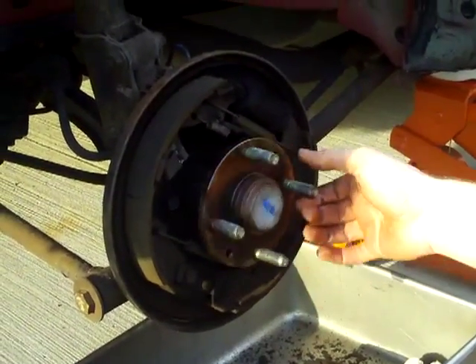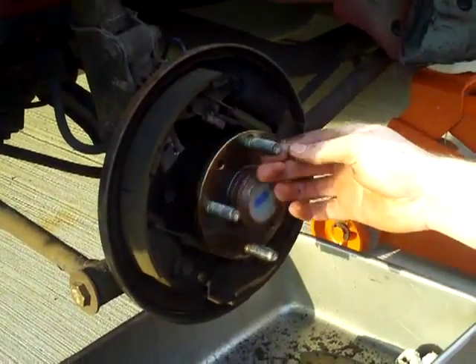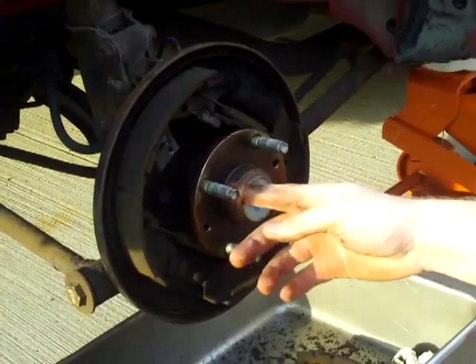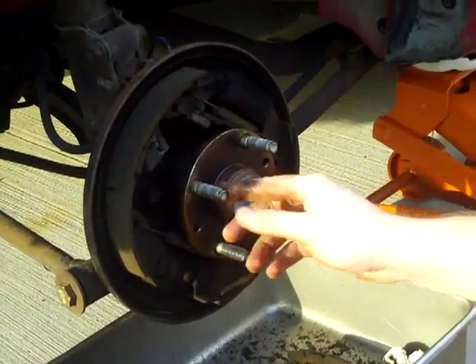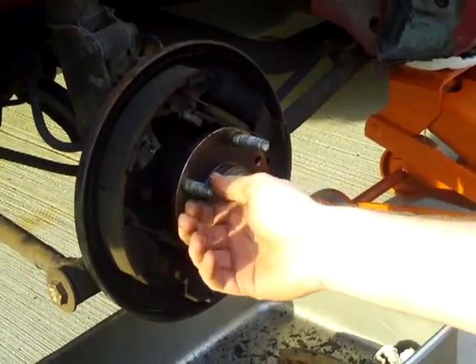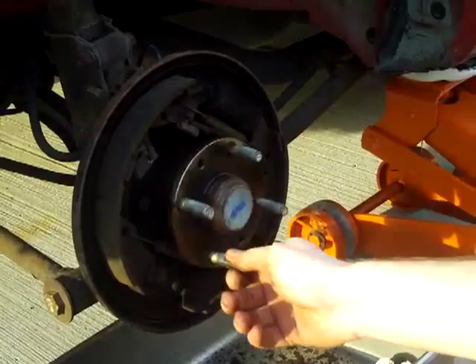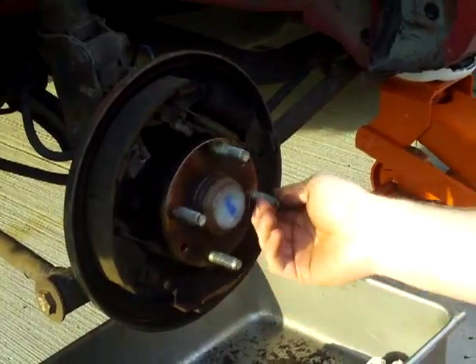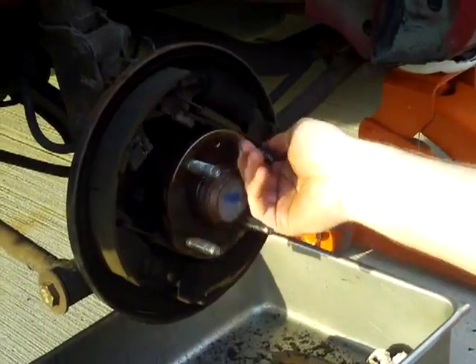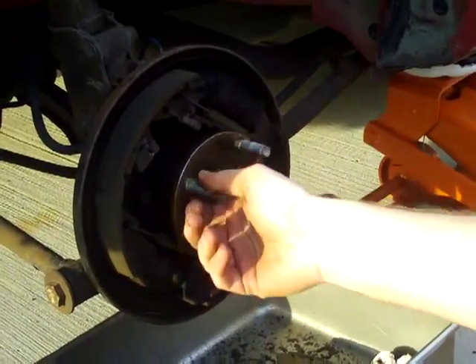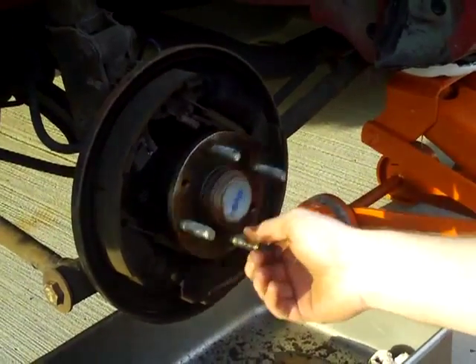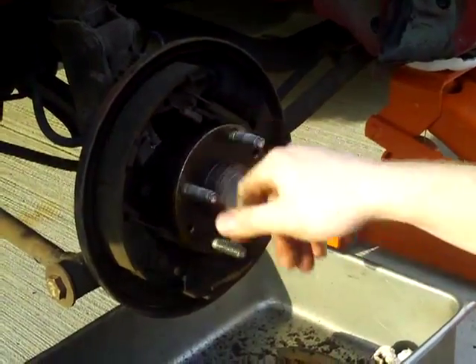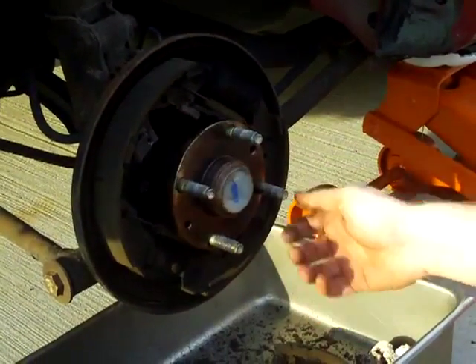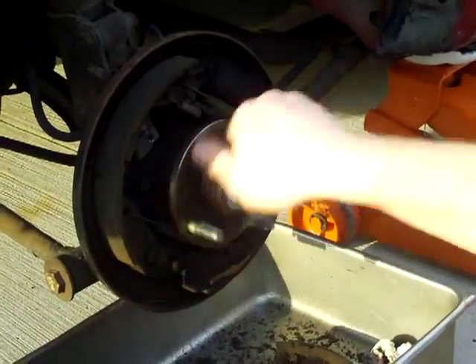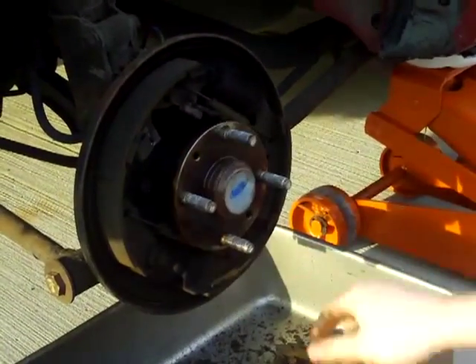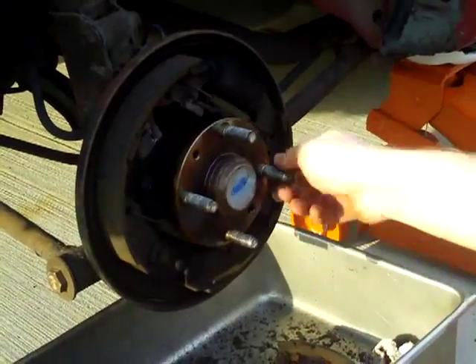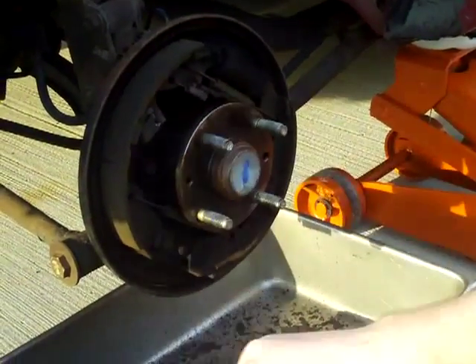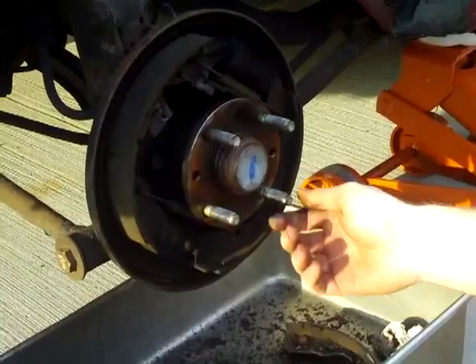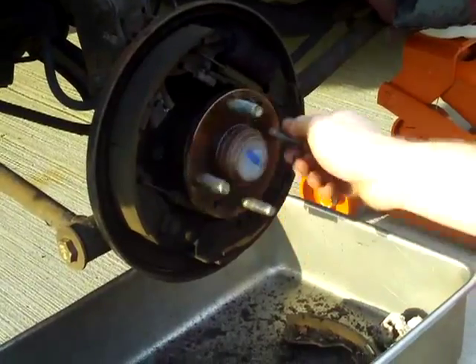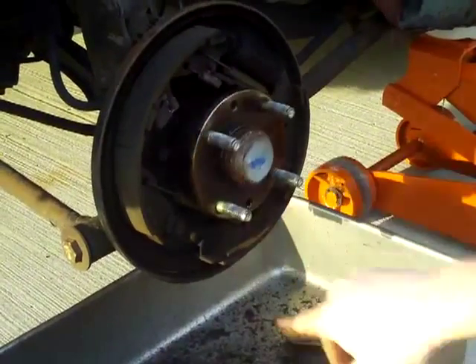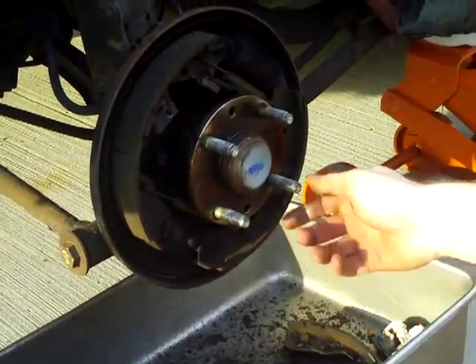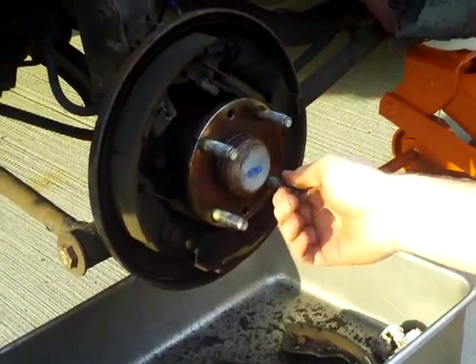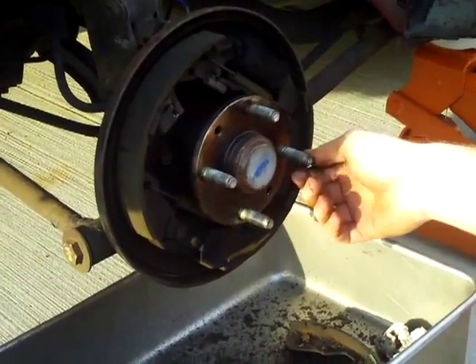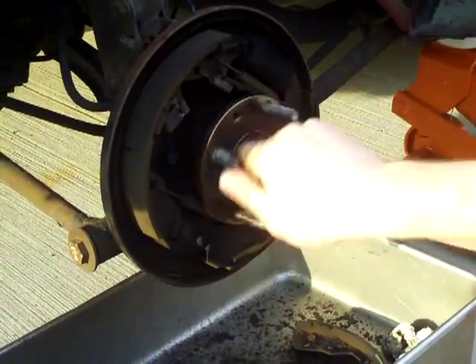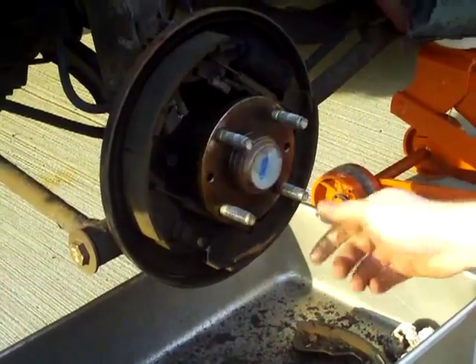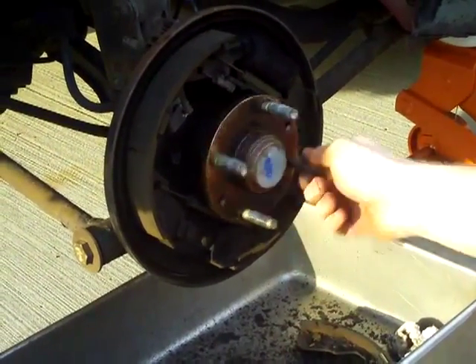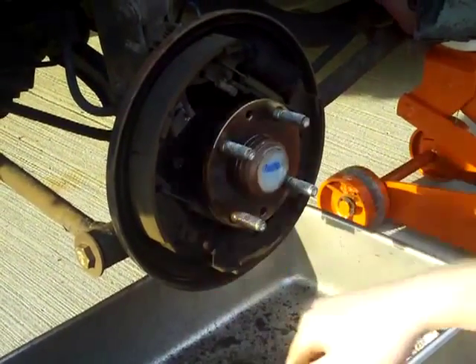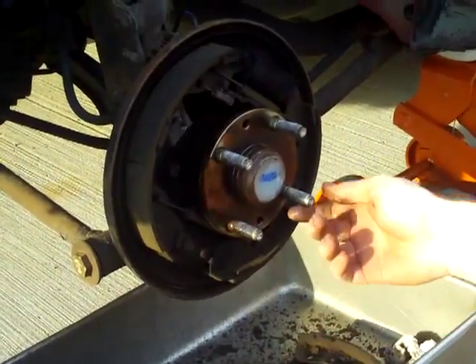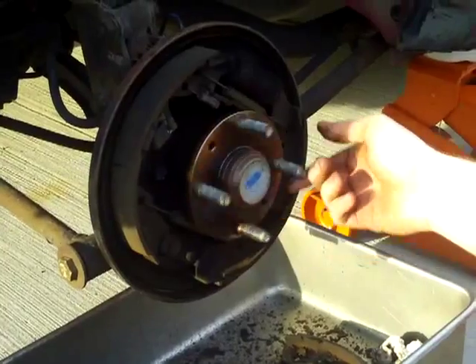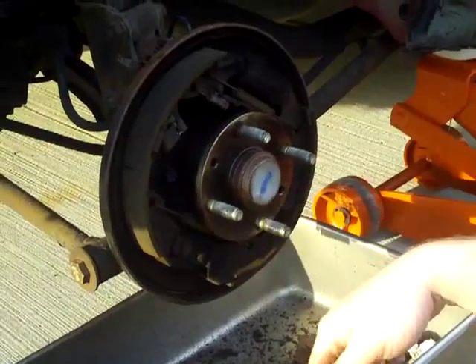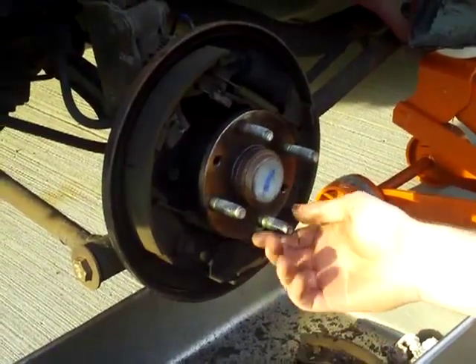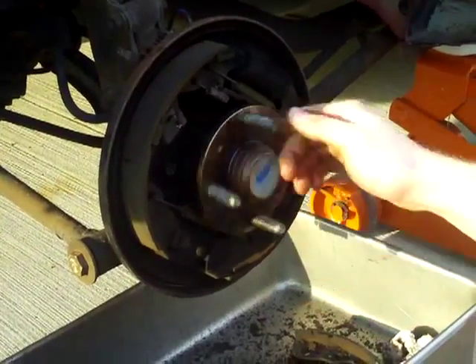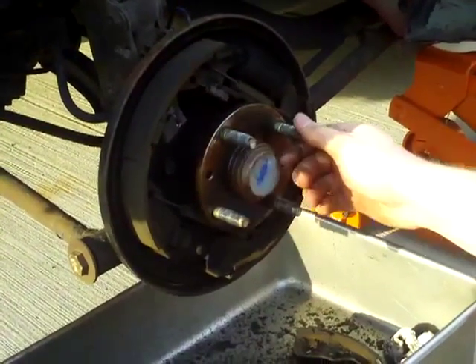Next you're going to want to check your wheel bearing. If your wheel bearing spins on its own — if you go like that and it just keeps spinning — that means you have a bad wheel bearing and now would be a good time to replace it. These ones aren't bad because they stop pretty much on their own.